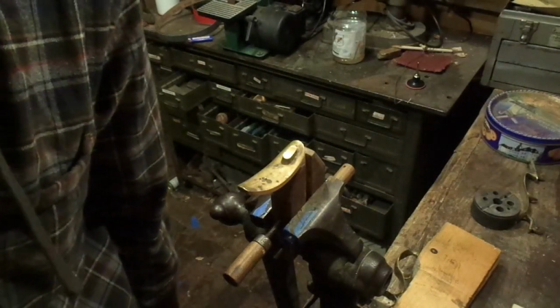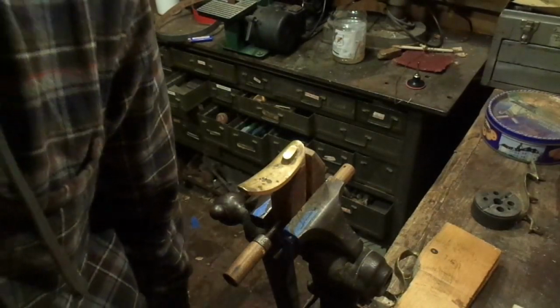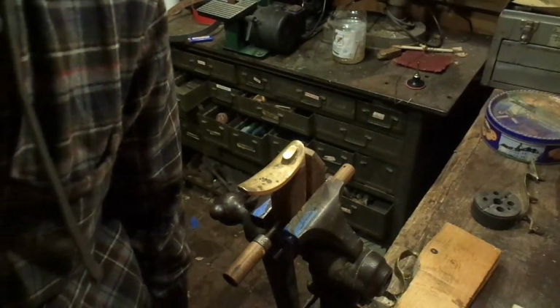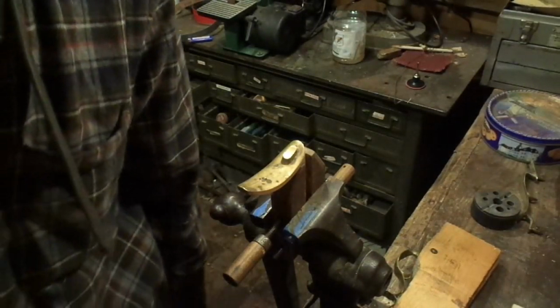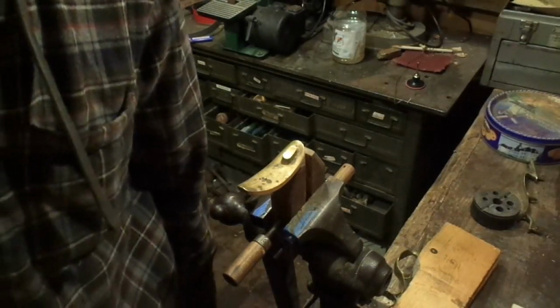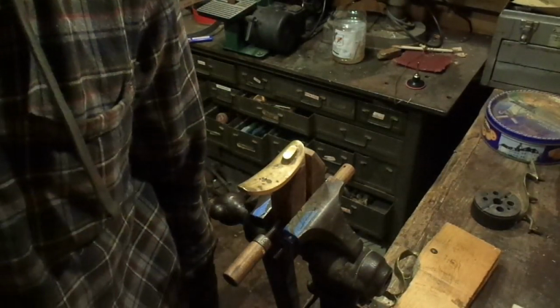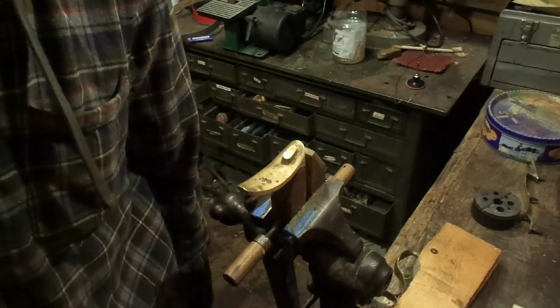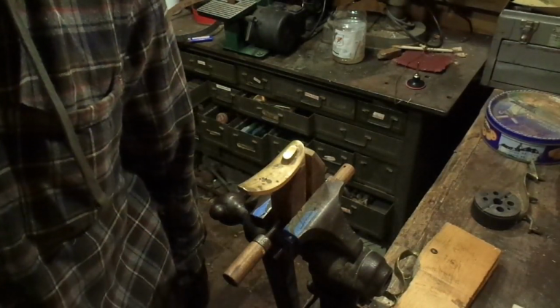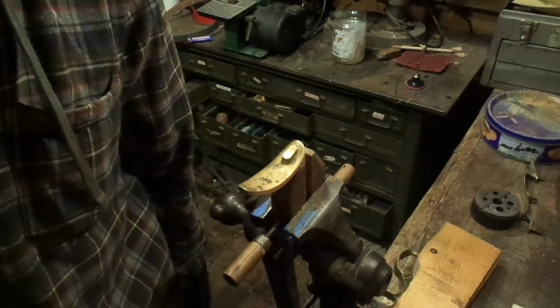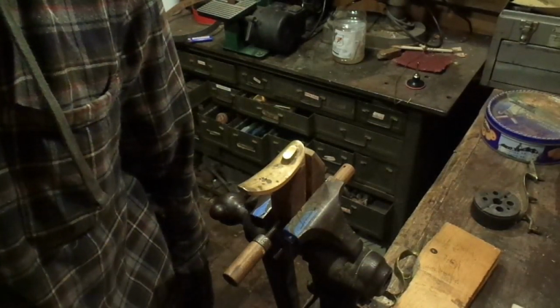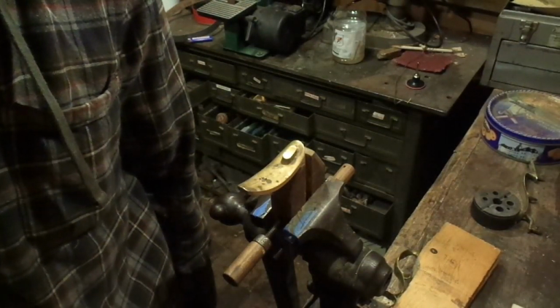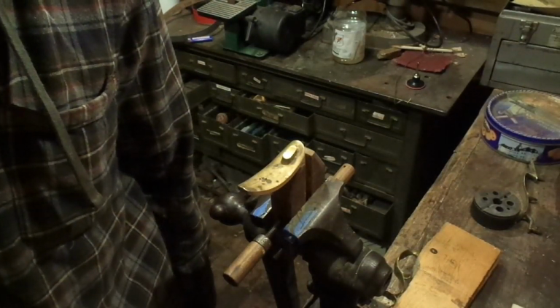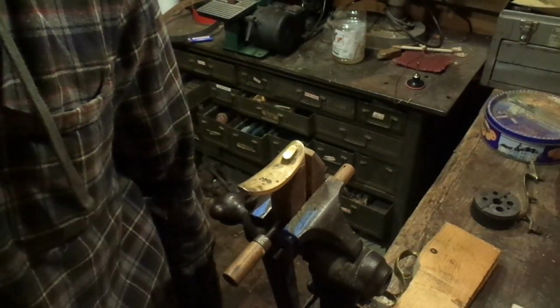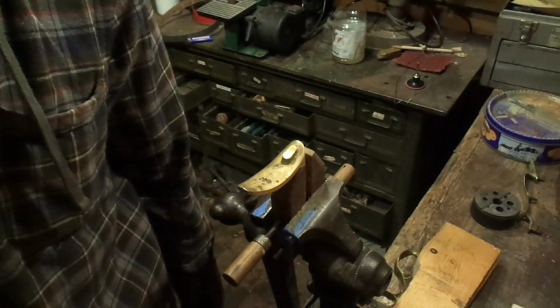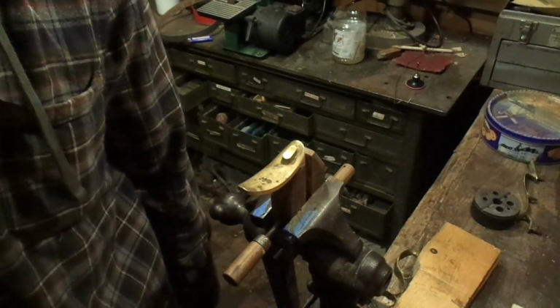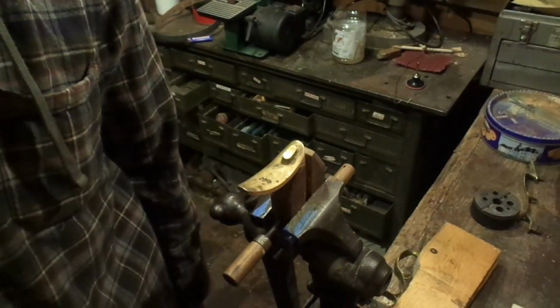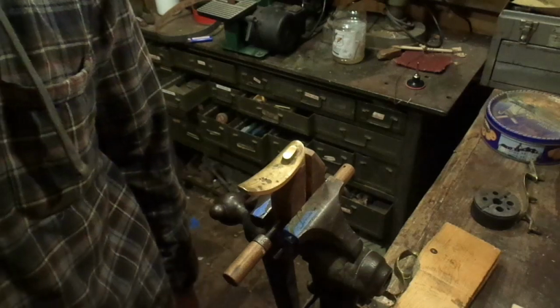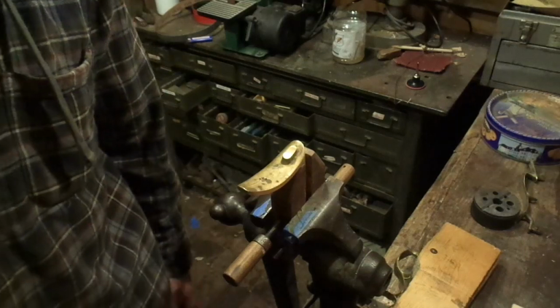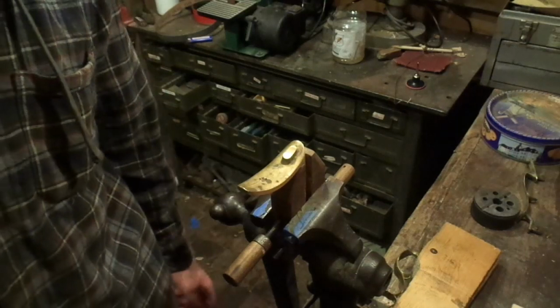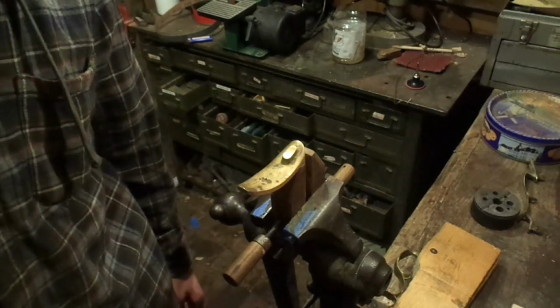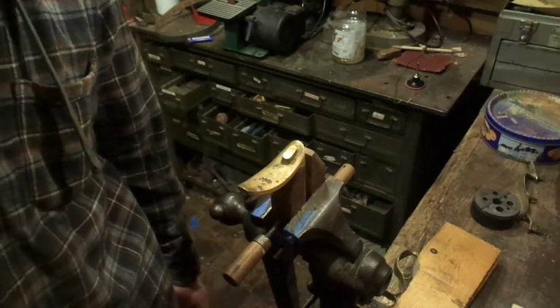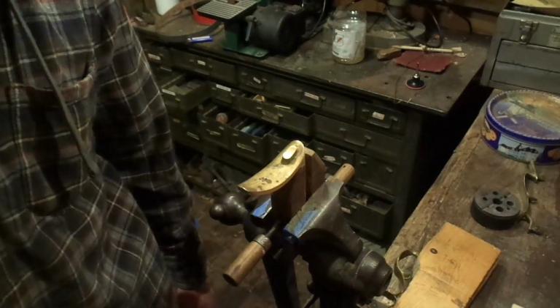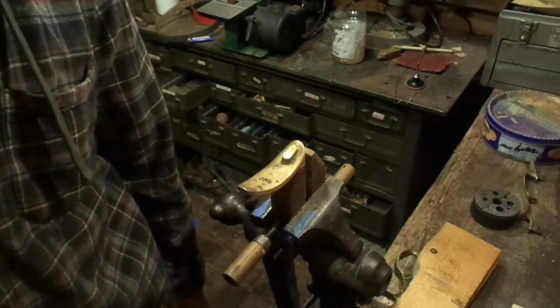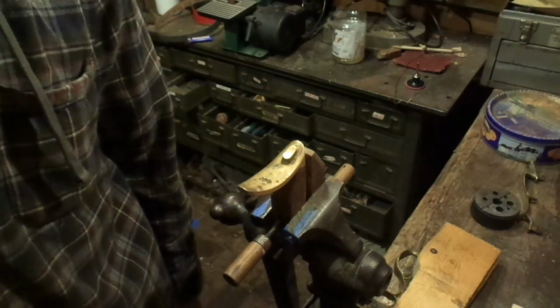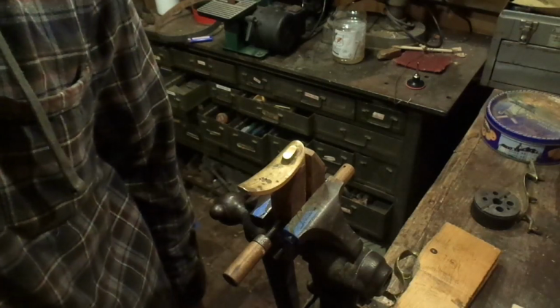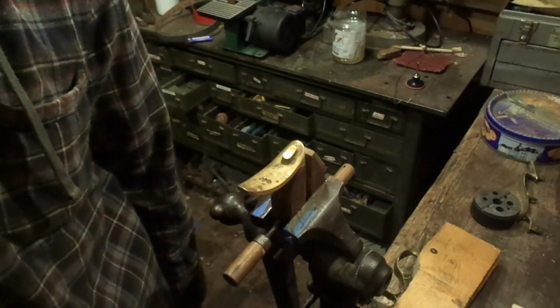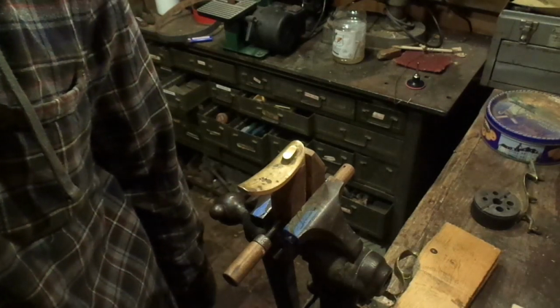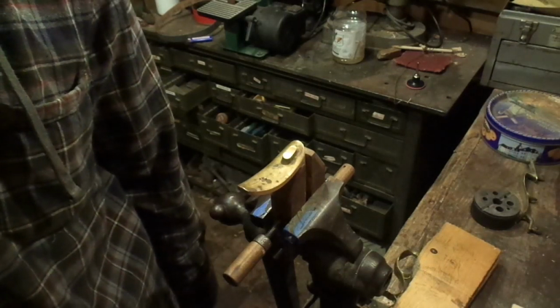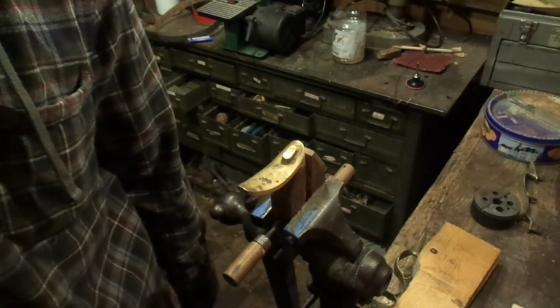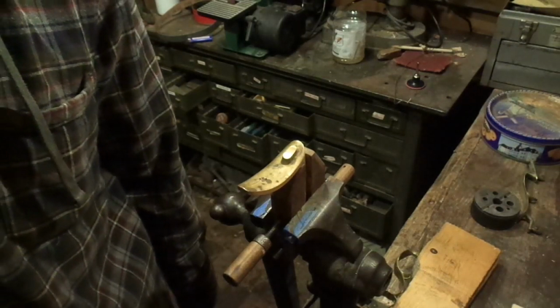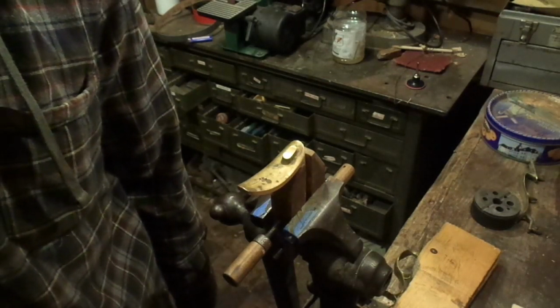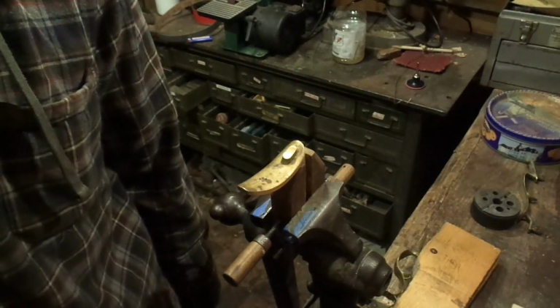Hello, welcome to the Squirrel Tail. Today I'm going to do a video on polishing the brass hardware for a long rifle.